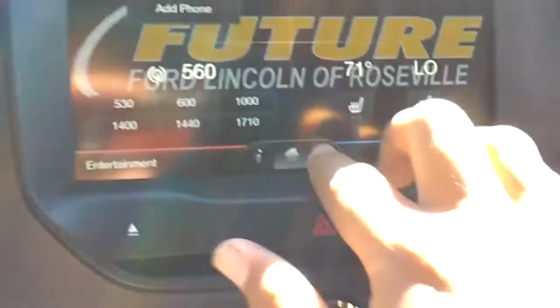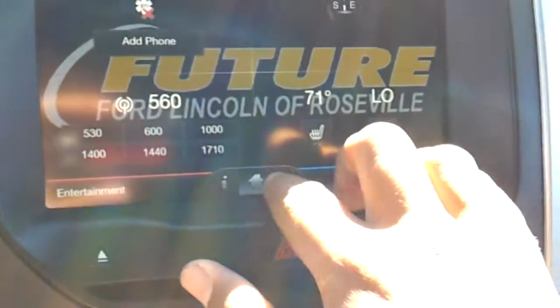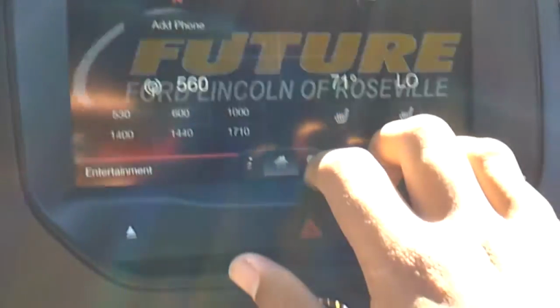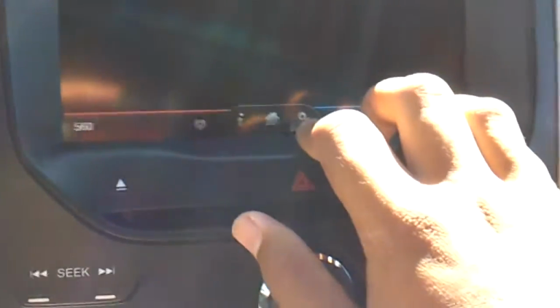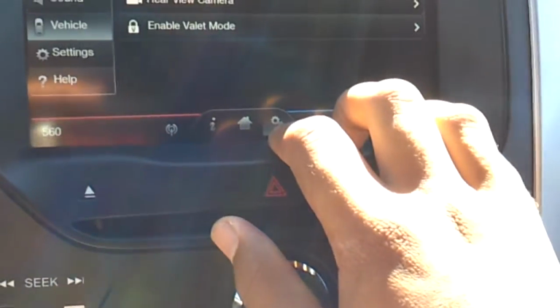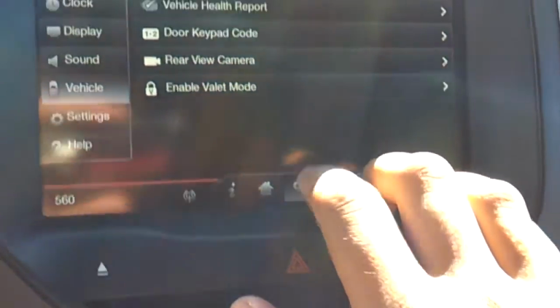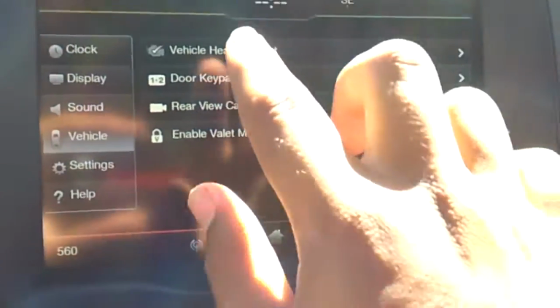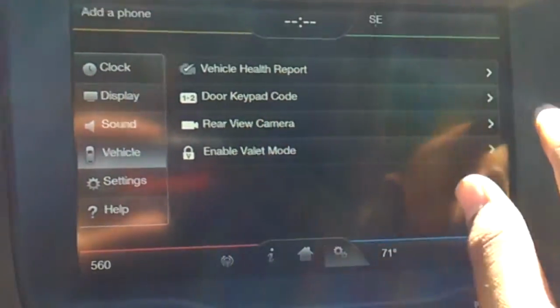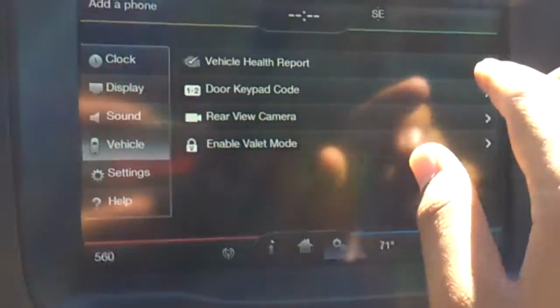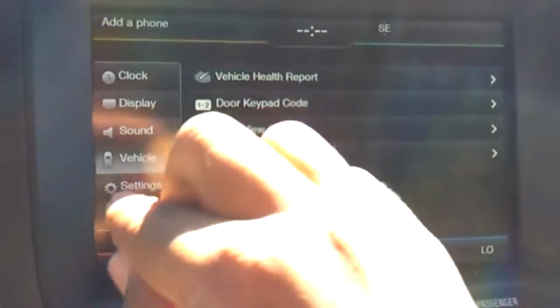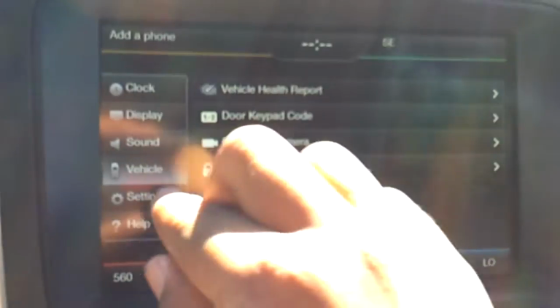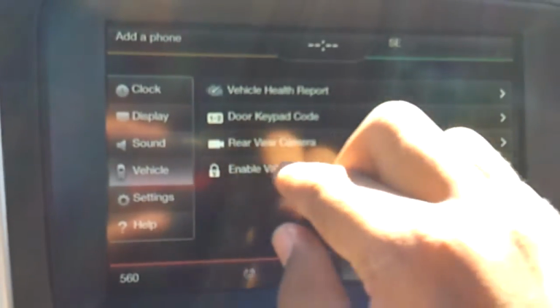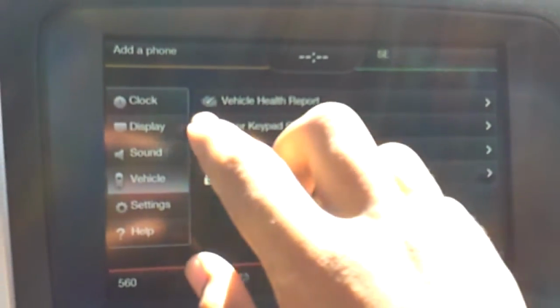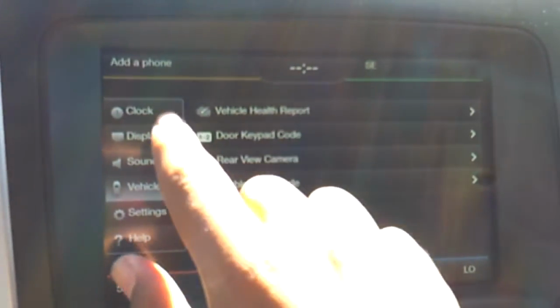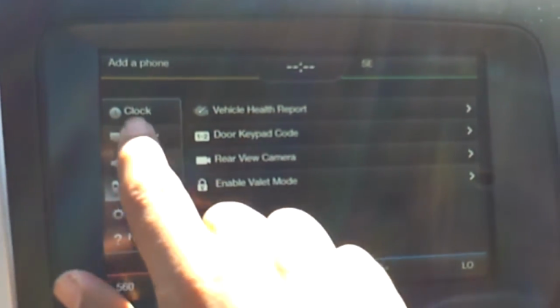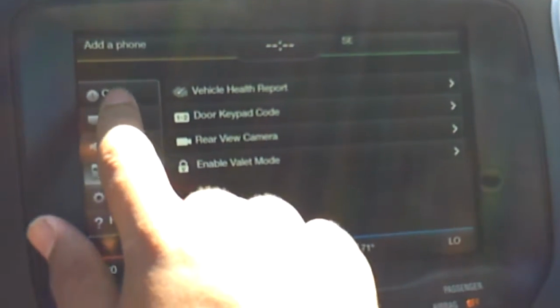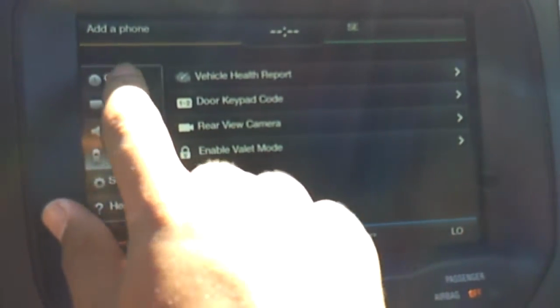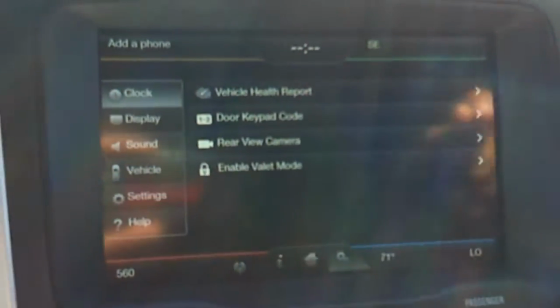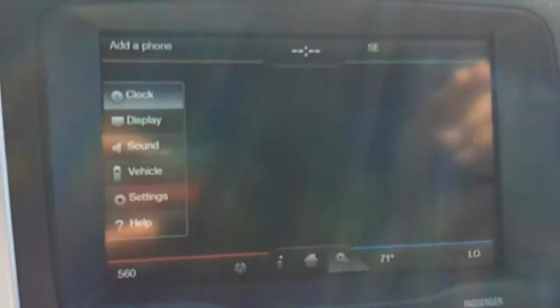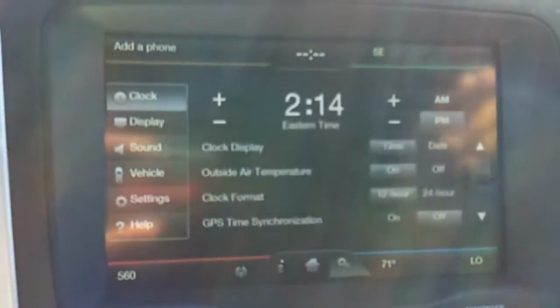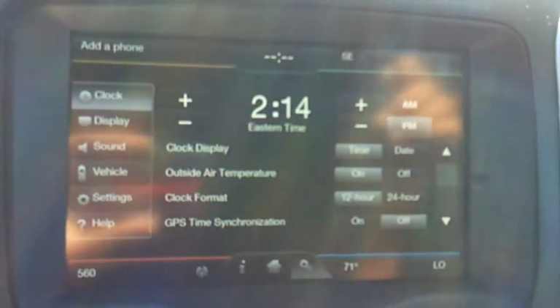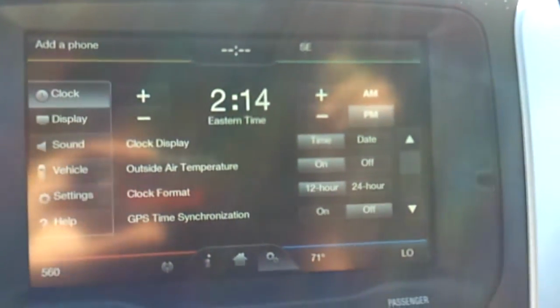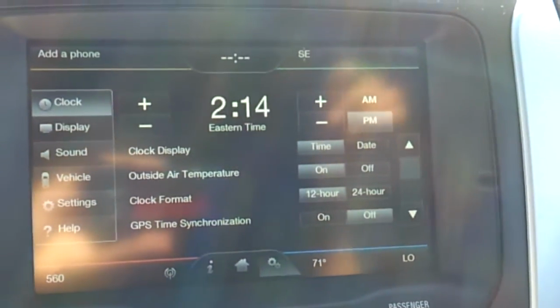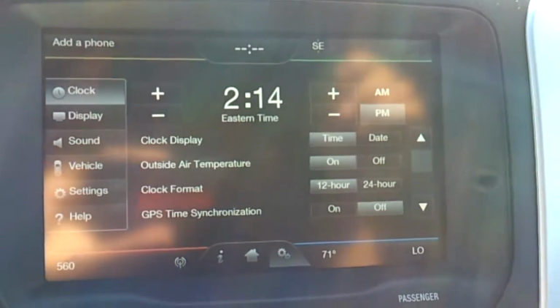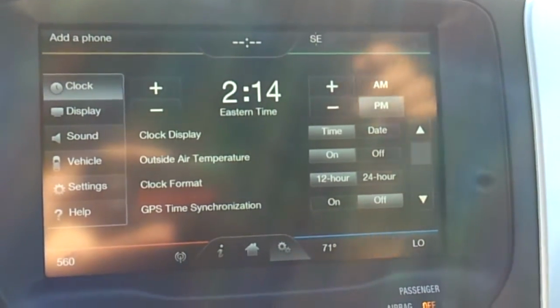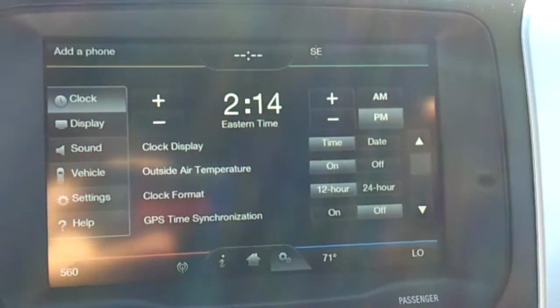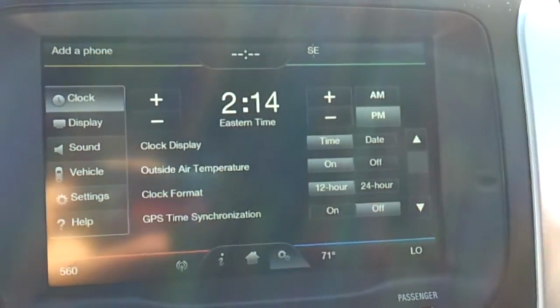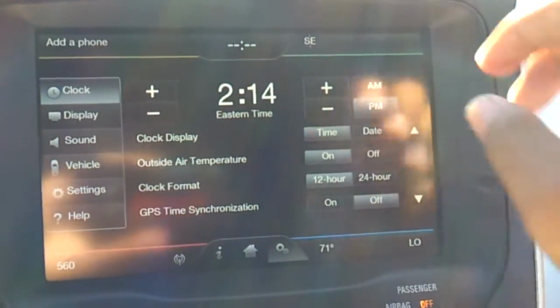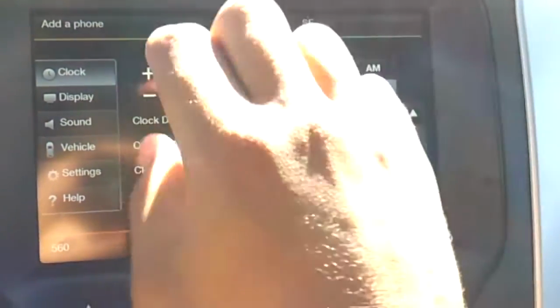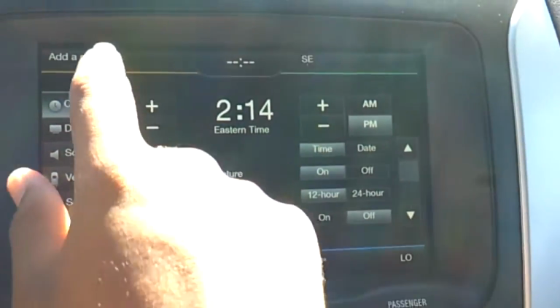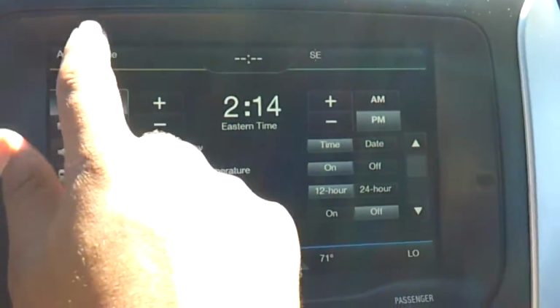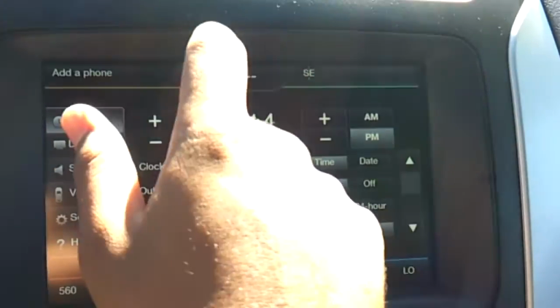And your settings — vehicle health report, clock. It shows a bunch of information.